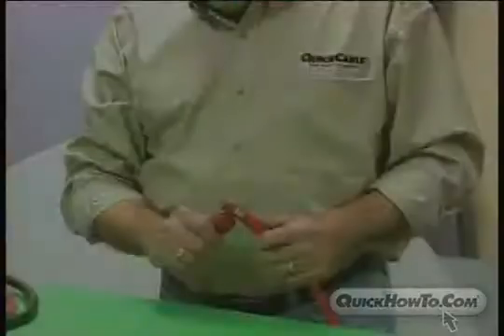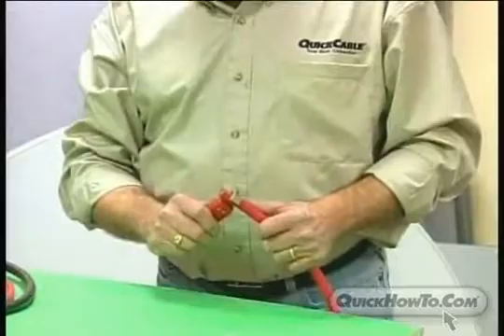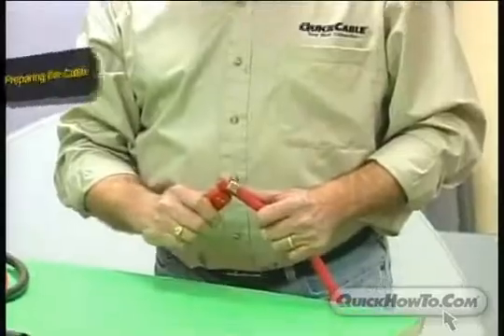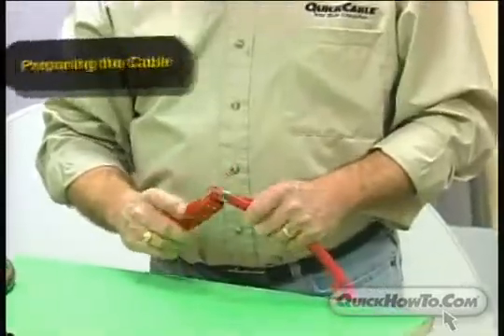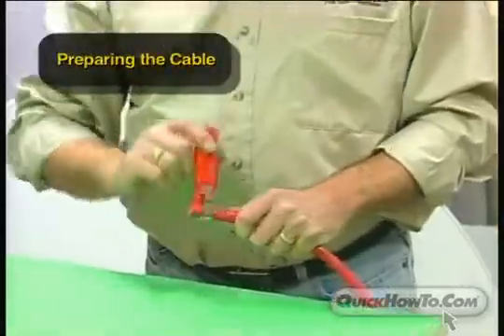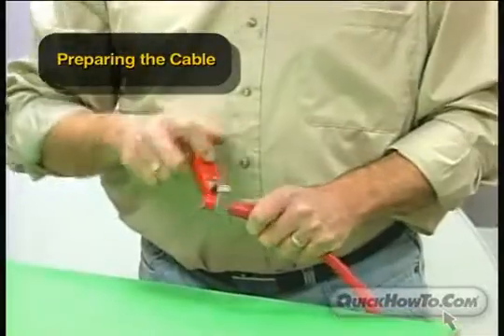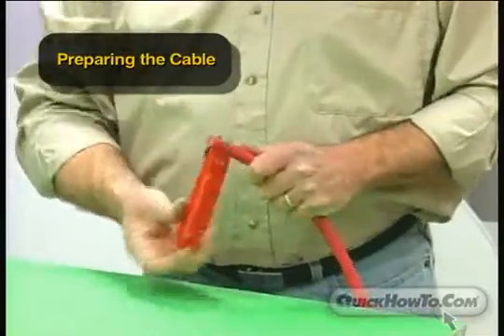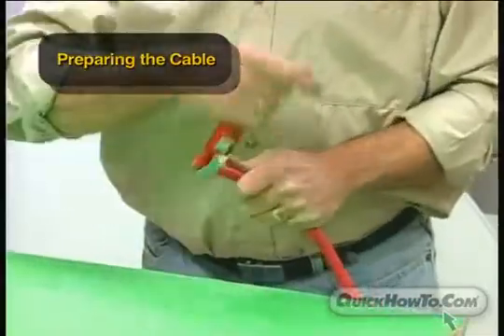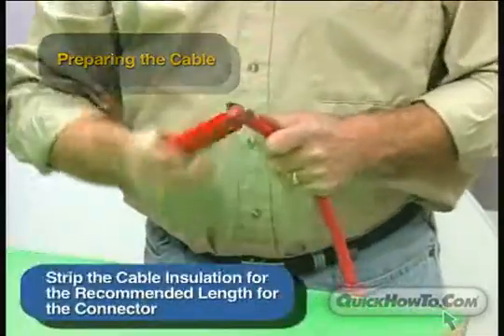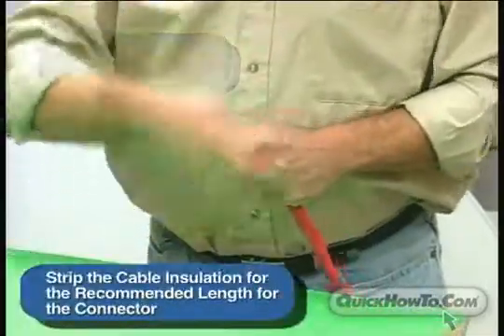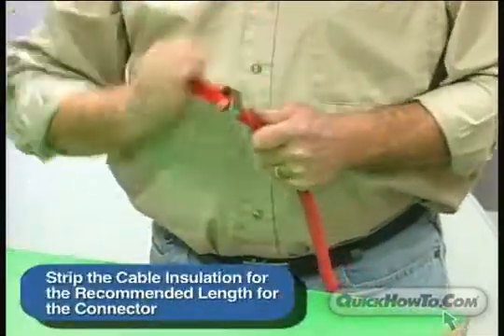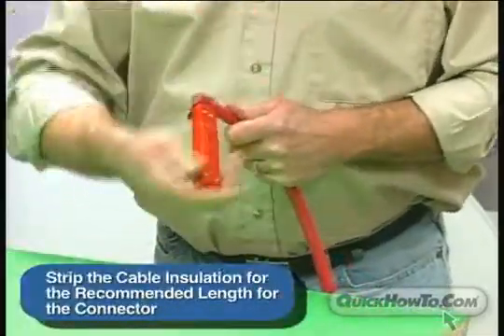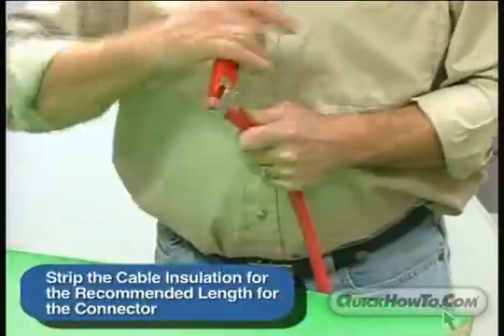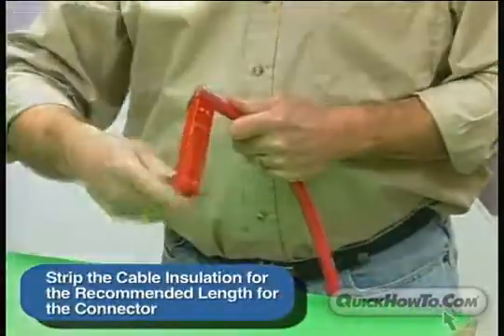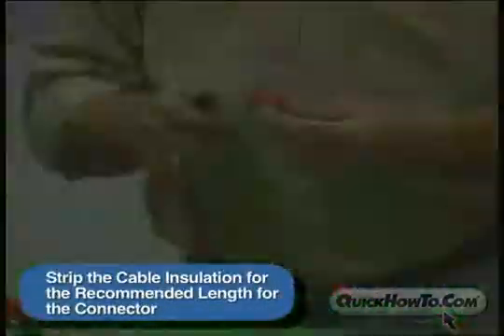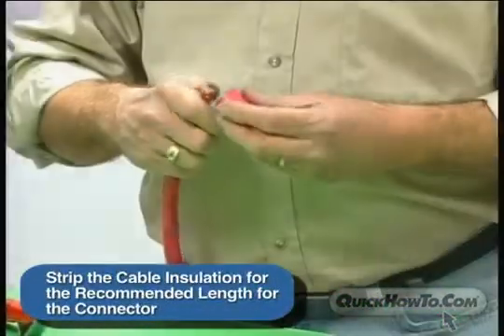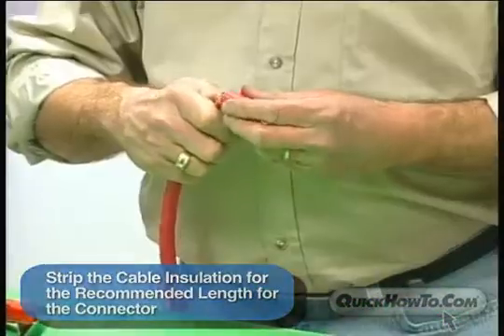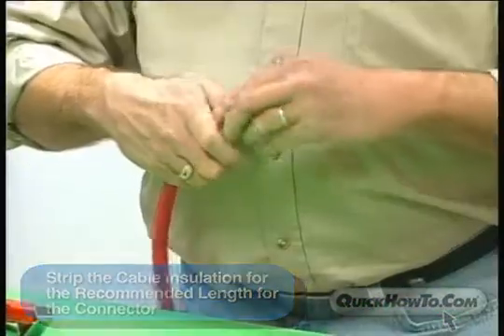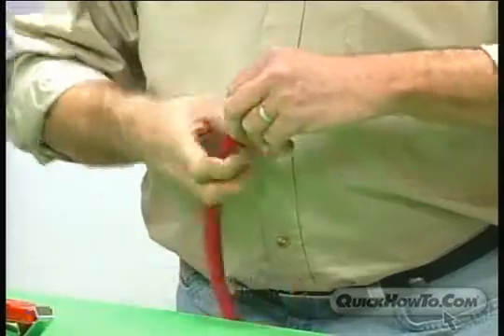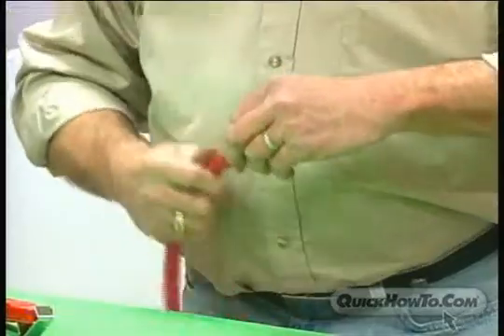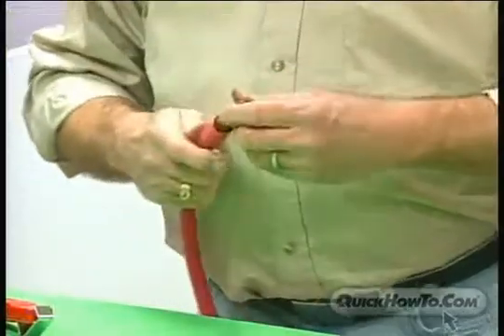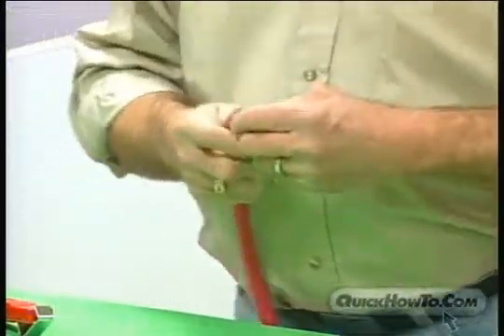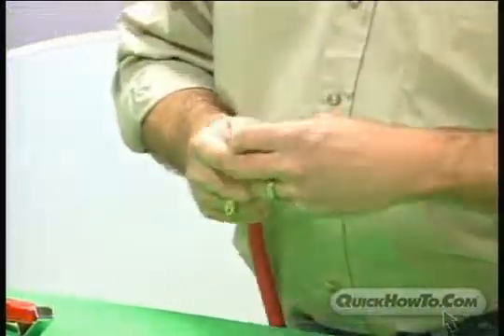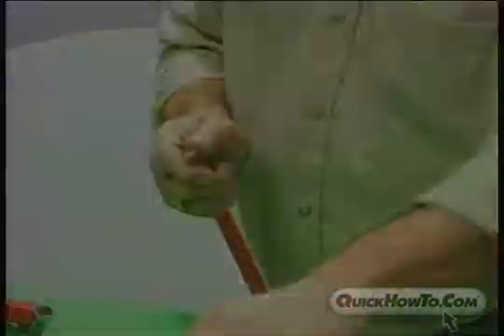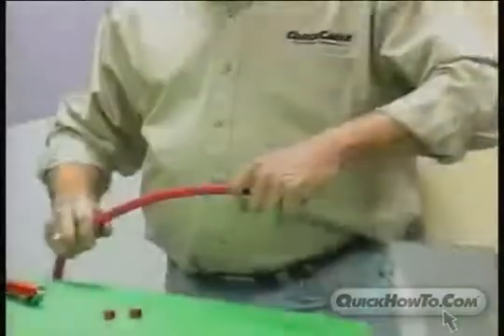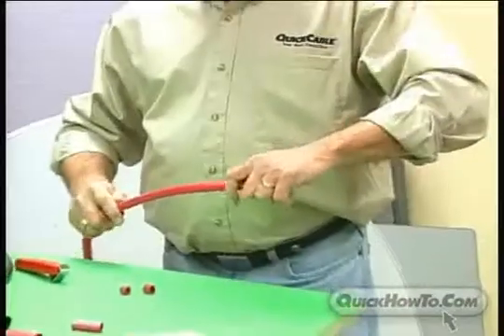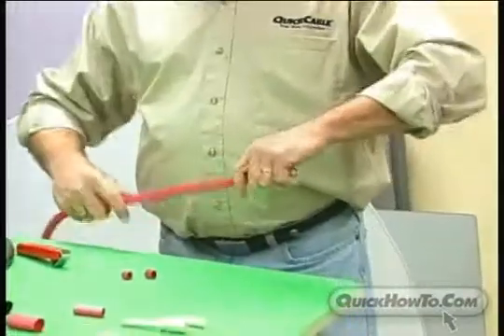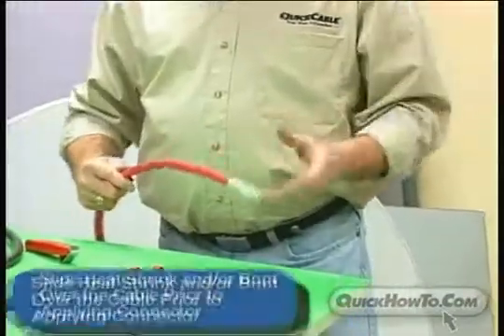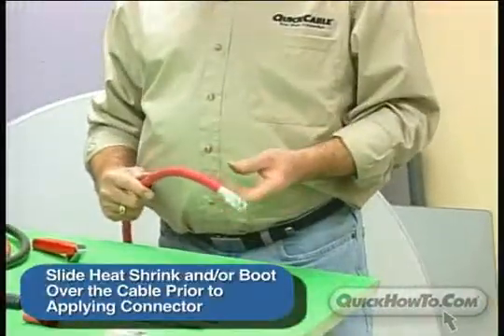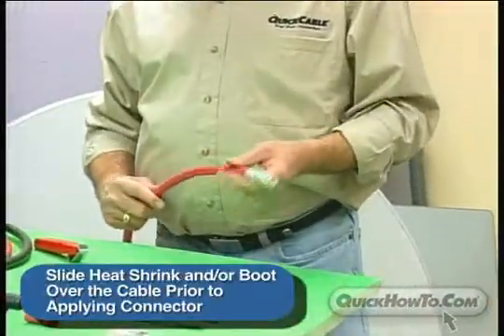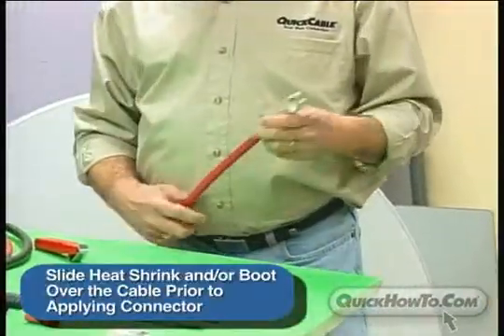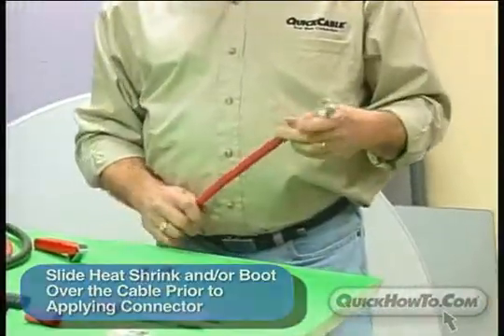You now need to prepare the cable. Strip the cable insulation to the recommended length for the connector. In addition, if you are using heat shrink tubing or a boot or both, slide them over the cable prior to applying the connector.